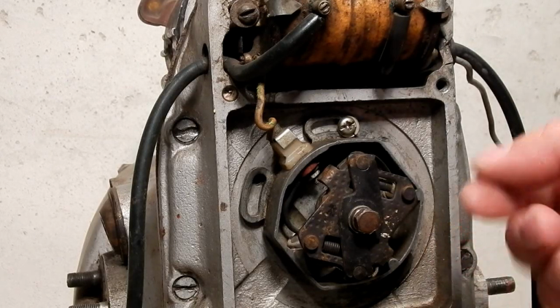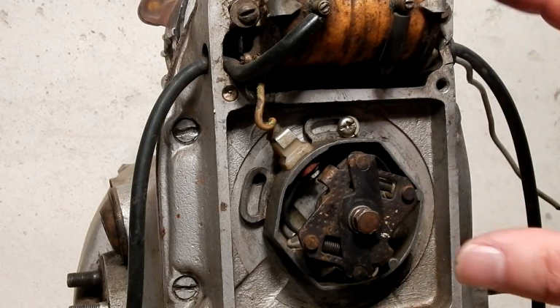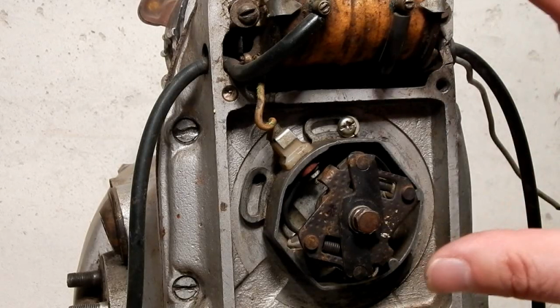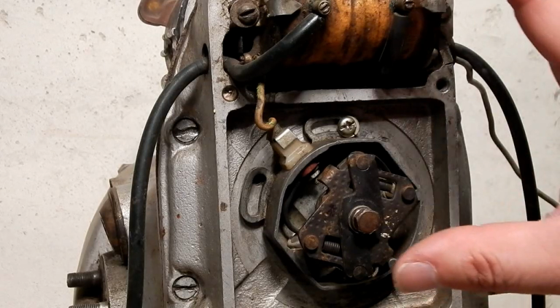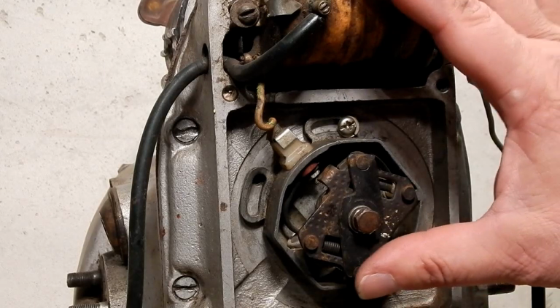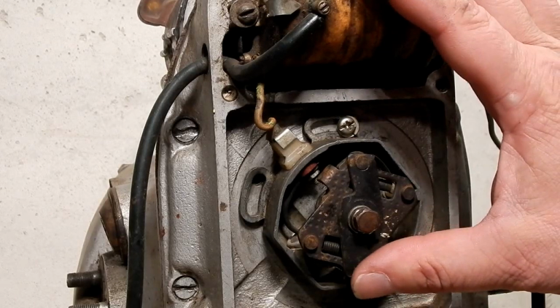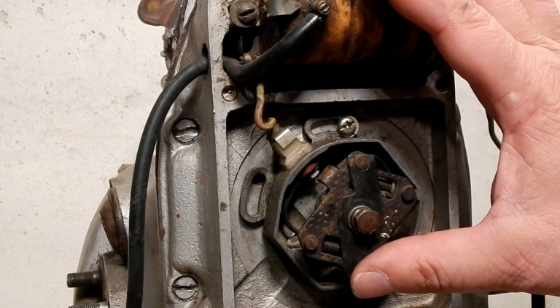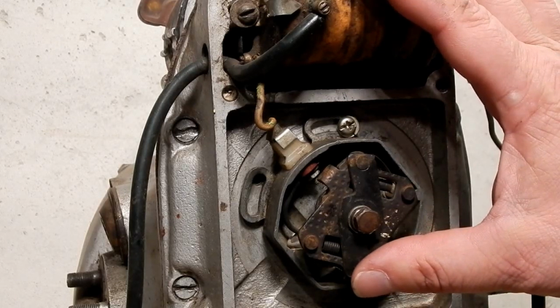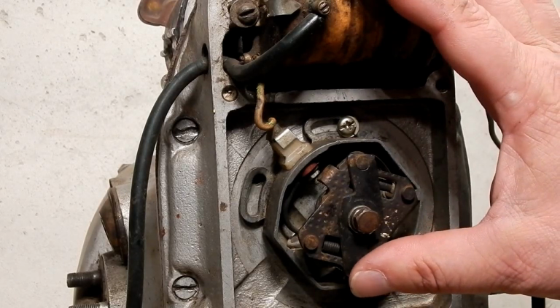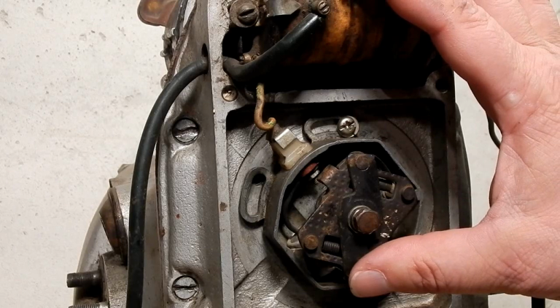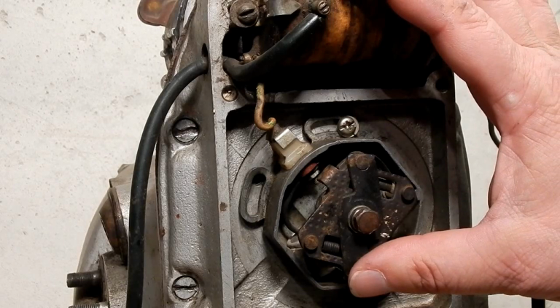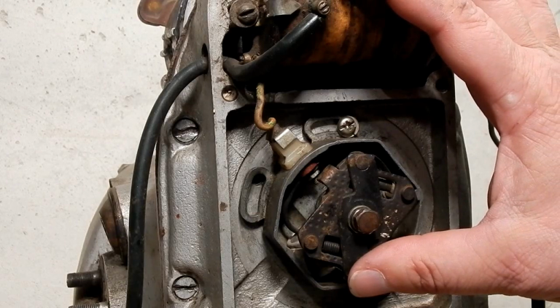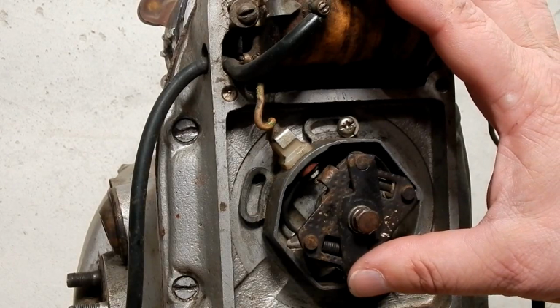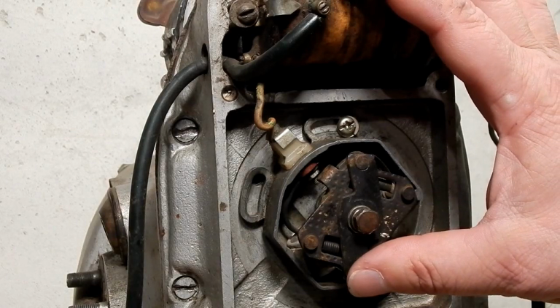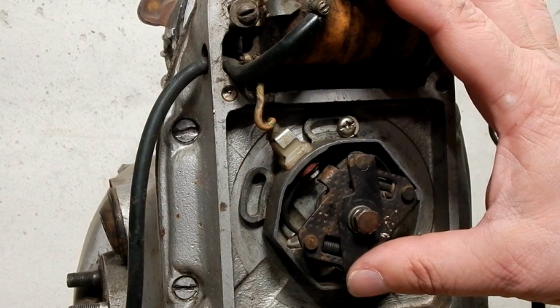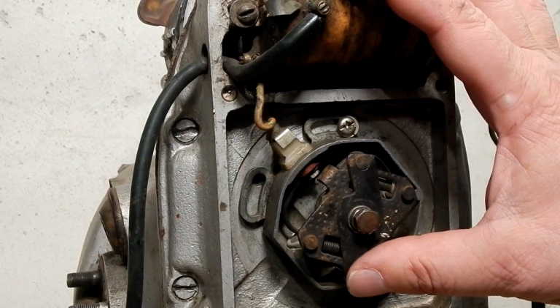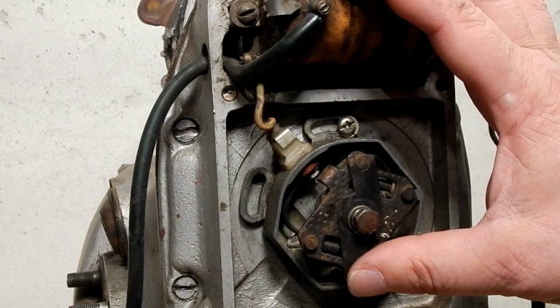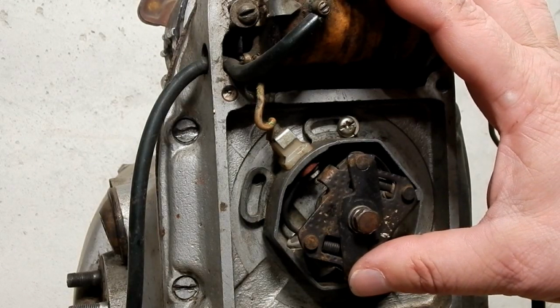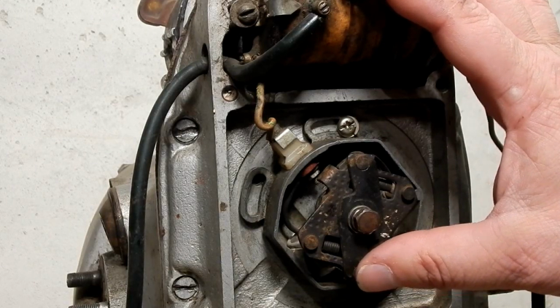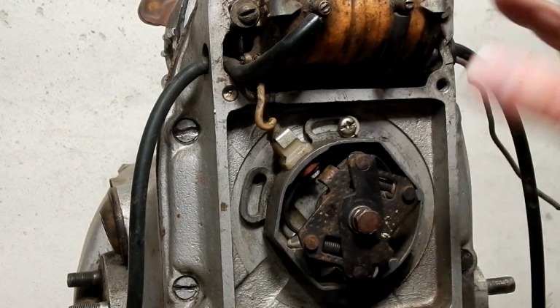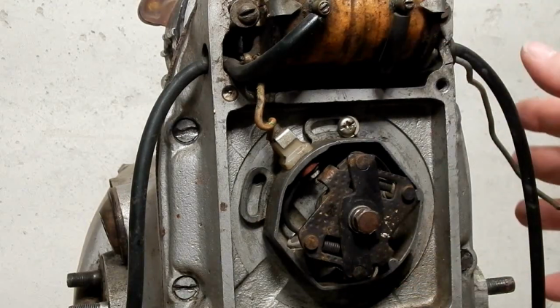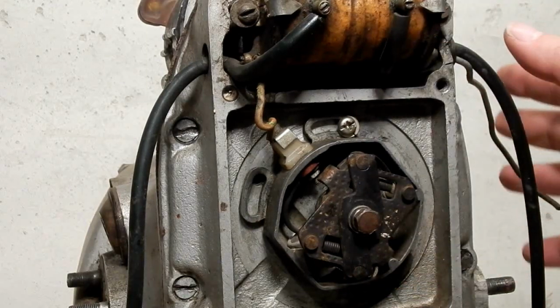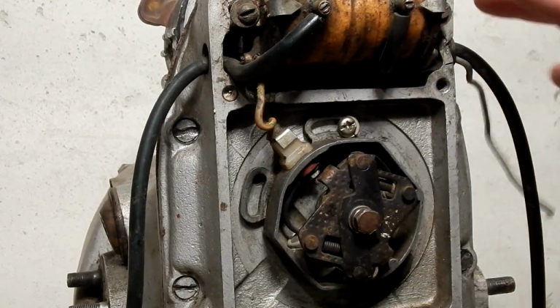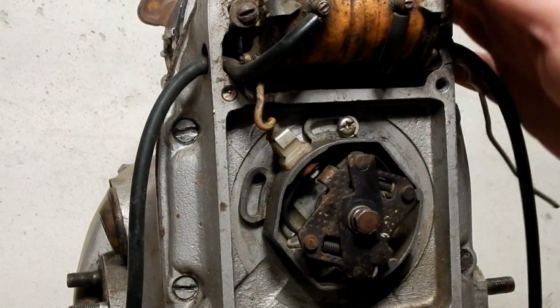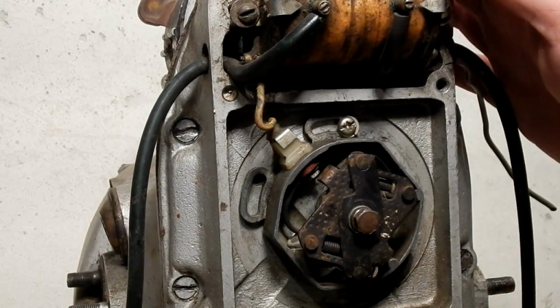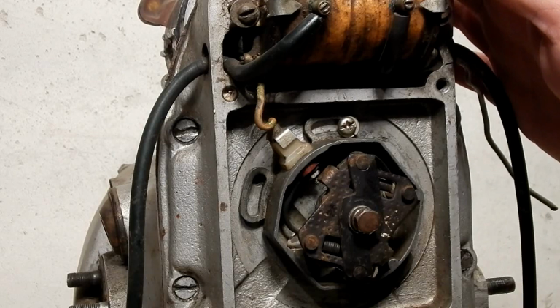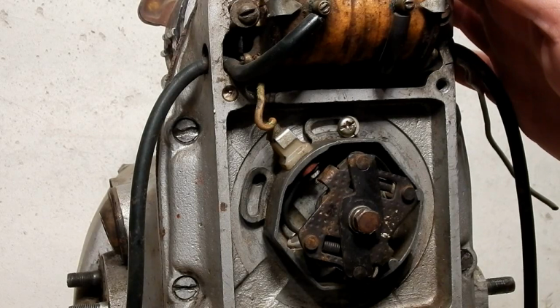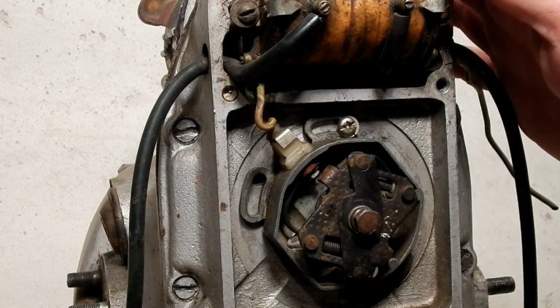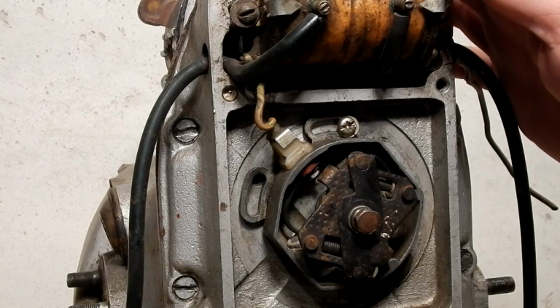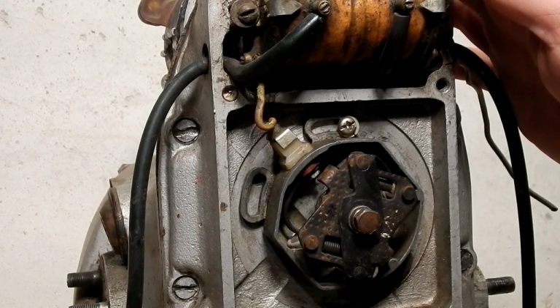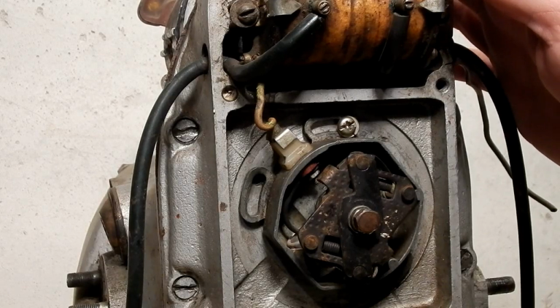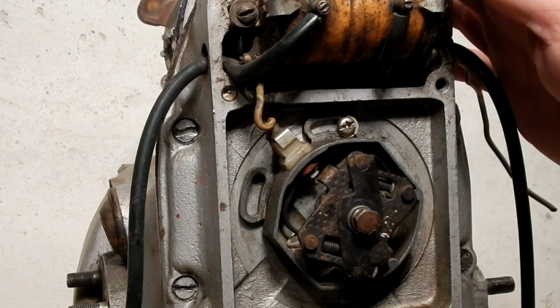So what I'm going to show you is how to remove the system, how to install our system, and how to set timing. This is not a complete engine but it's good enough for this demonstration.